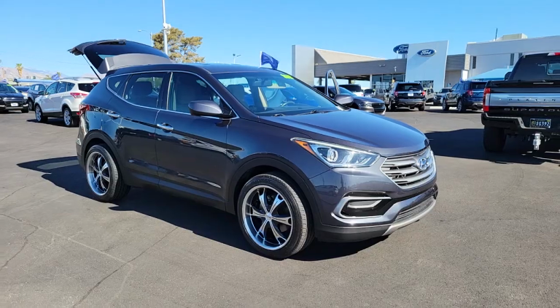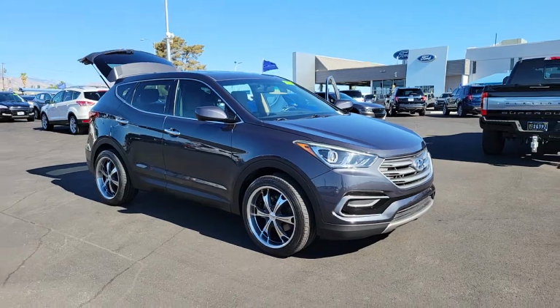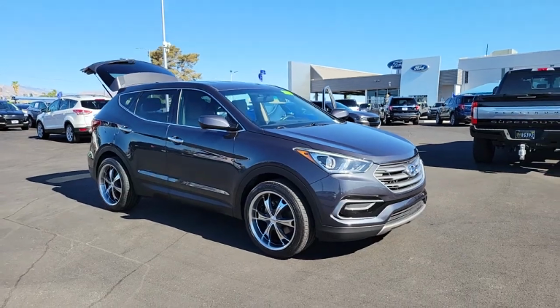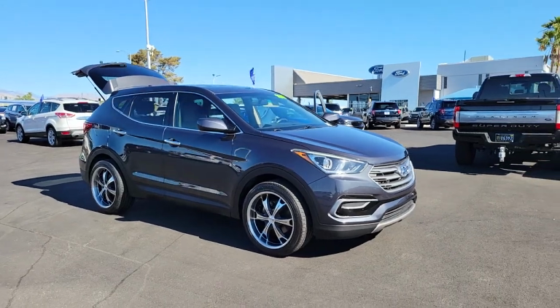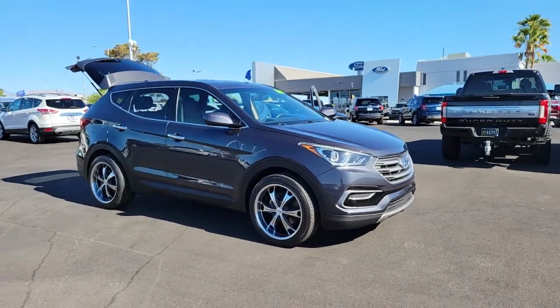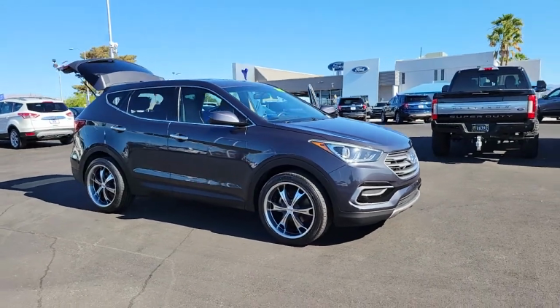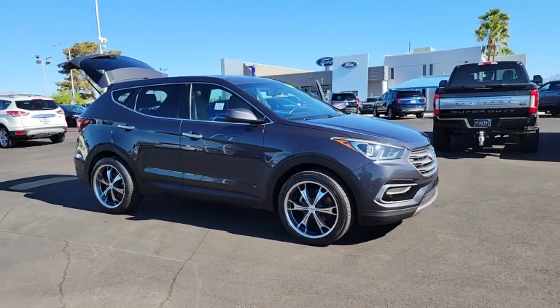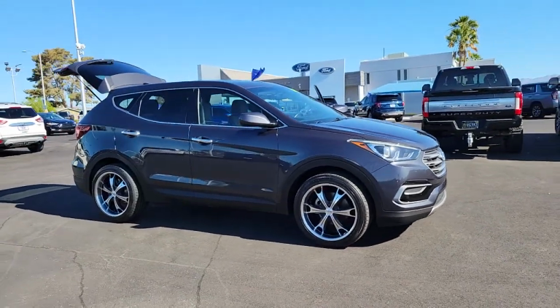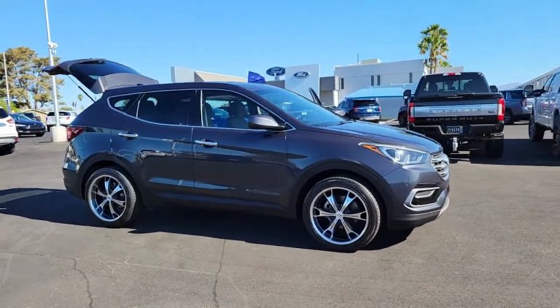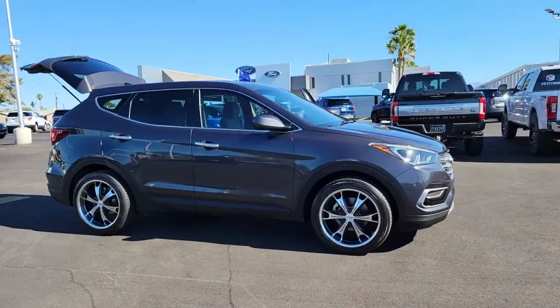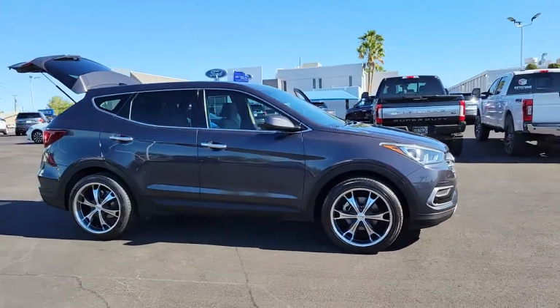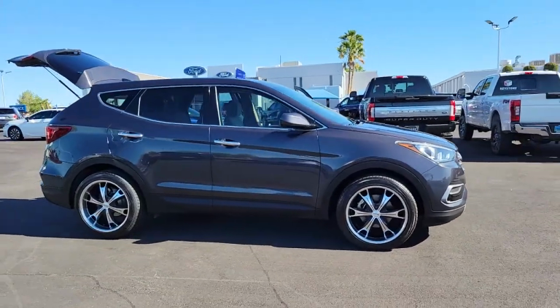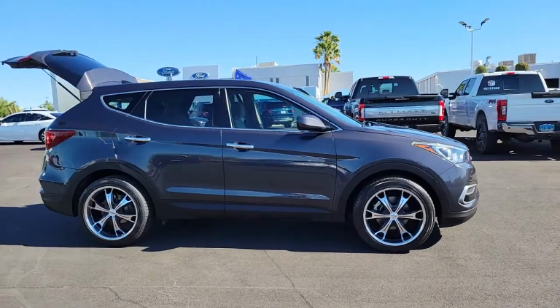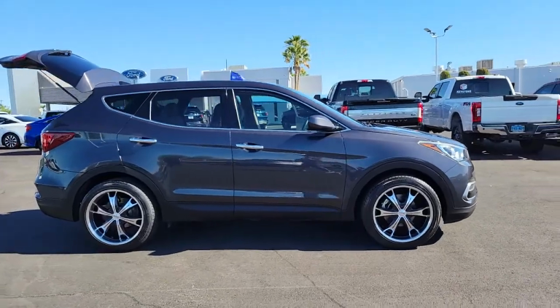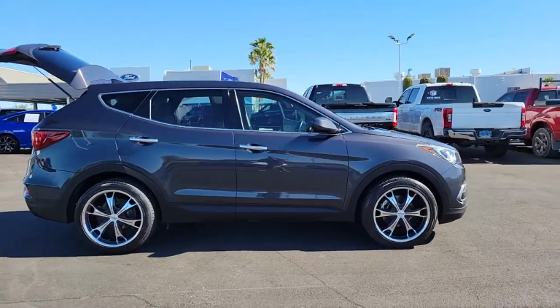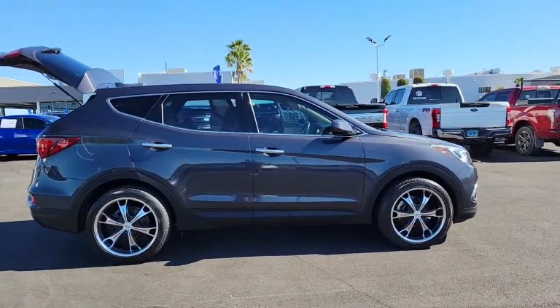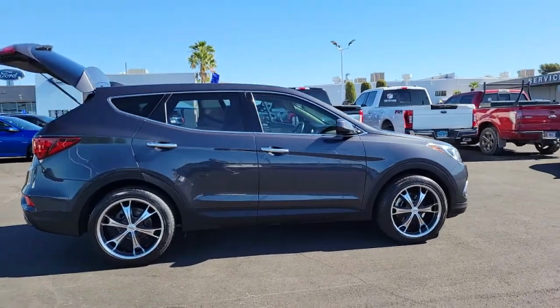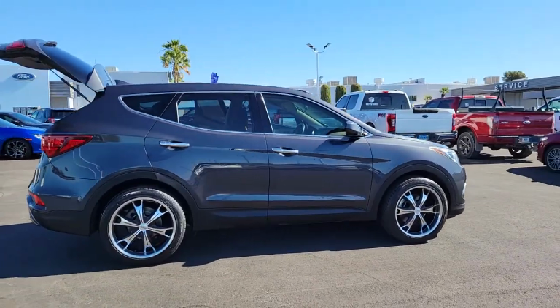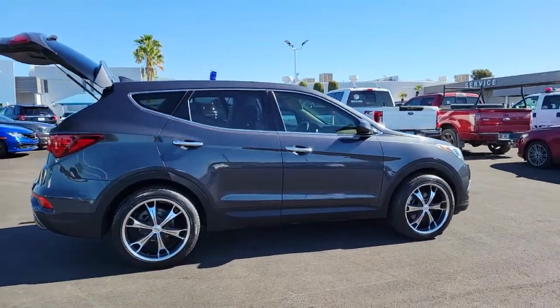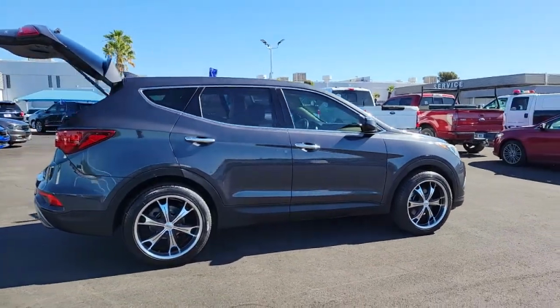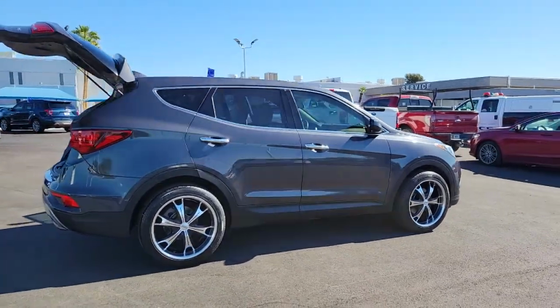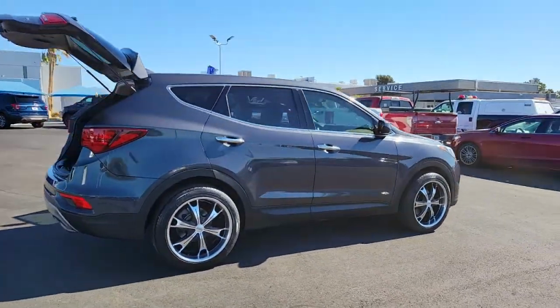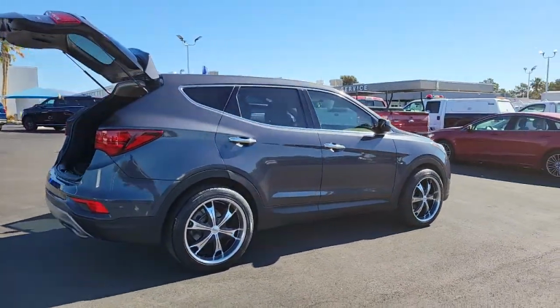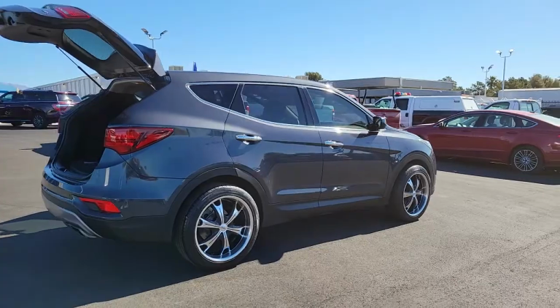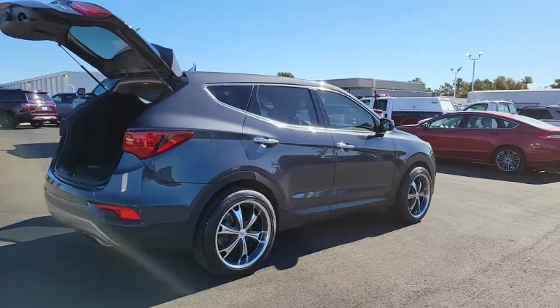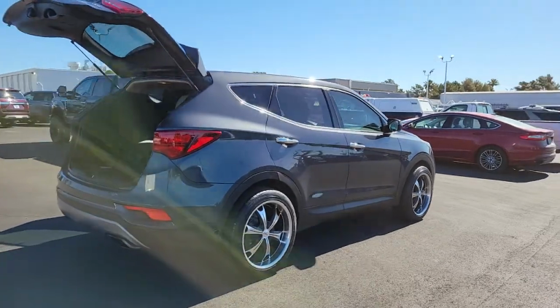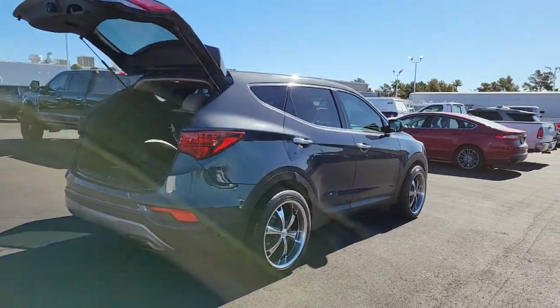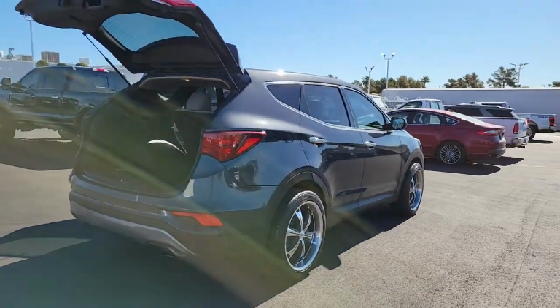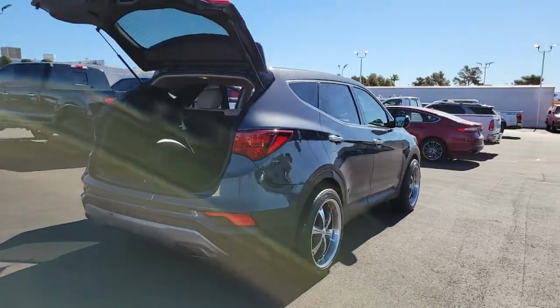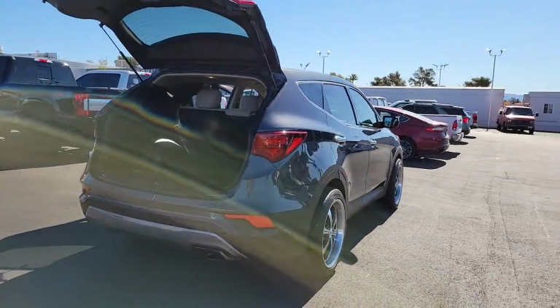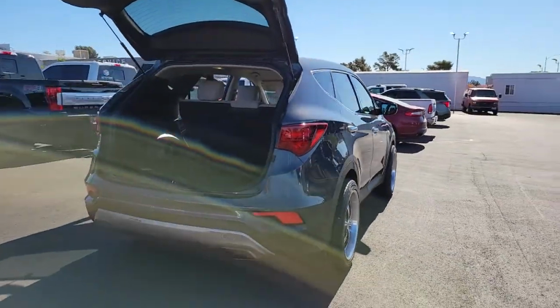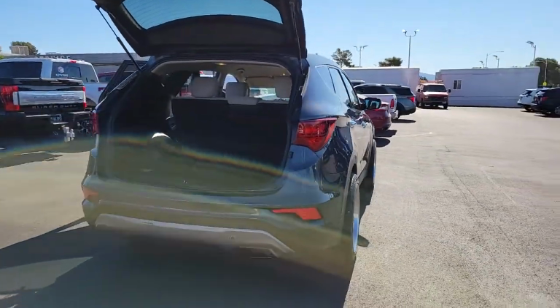You will be amazed by this 2017 Hyundai Santa Fe. This vehicle is an outstanding buy with fewer than 70,000 miles on the odometer. All you need to do is relax and enjoy the ride in this stylish and capable Santa Fe.